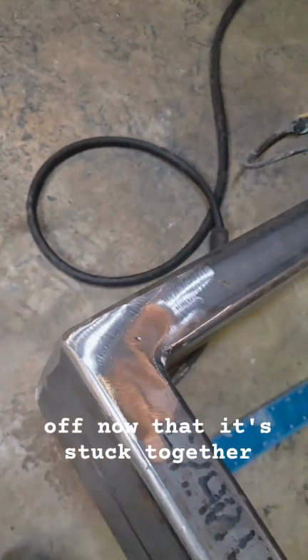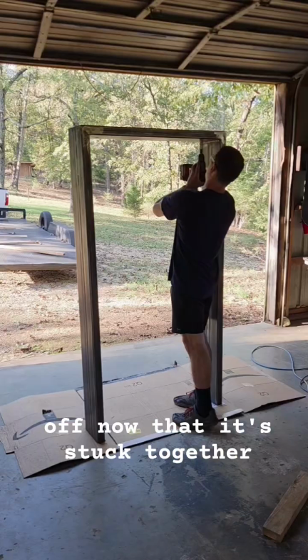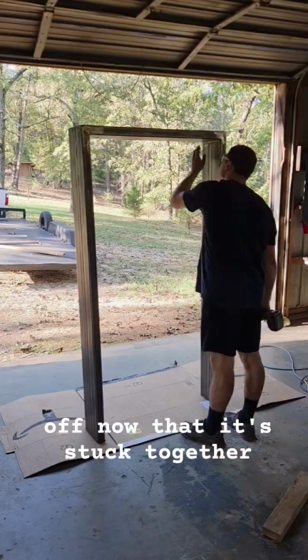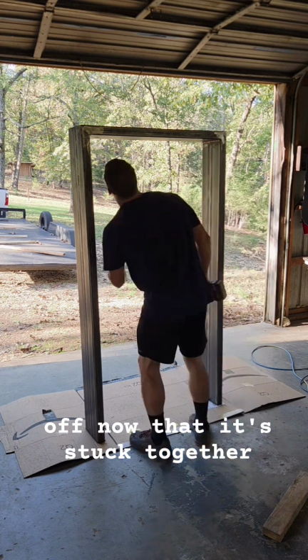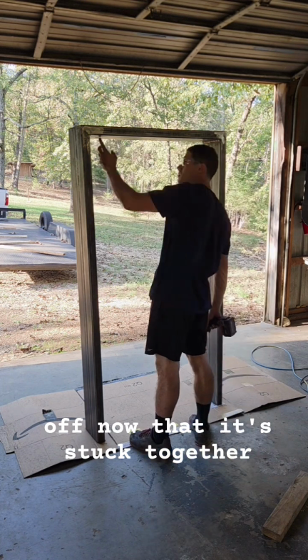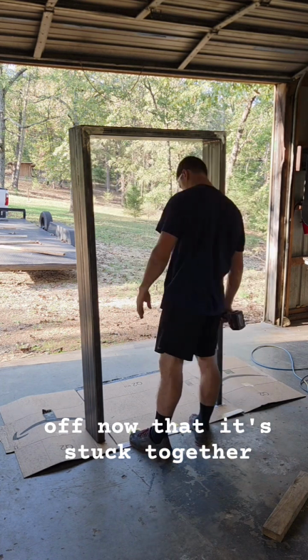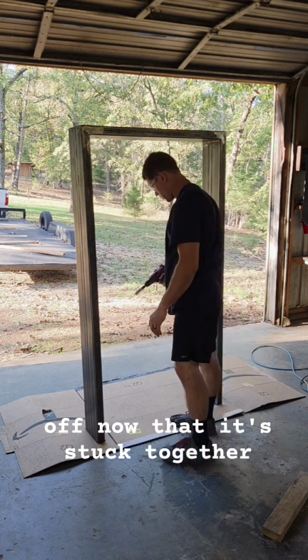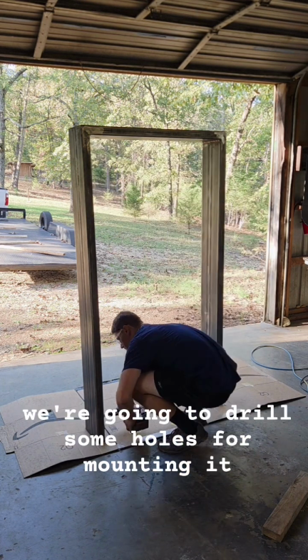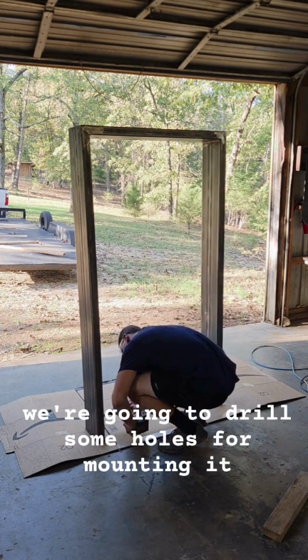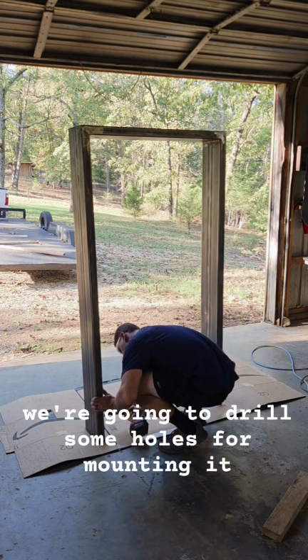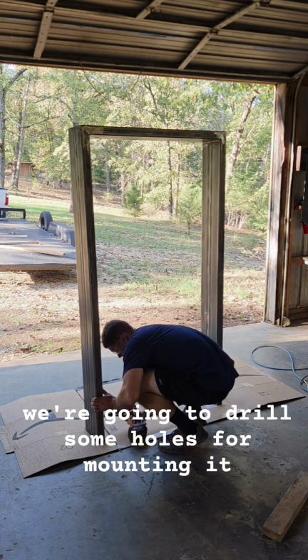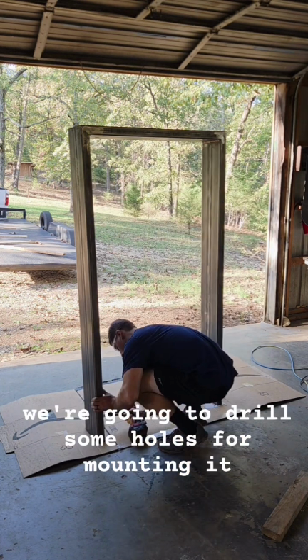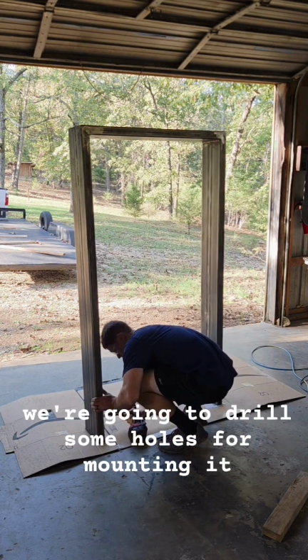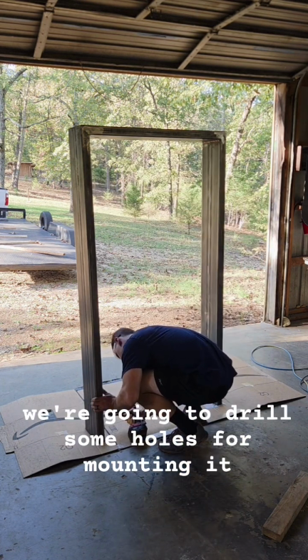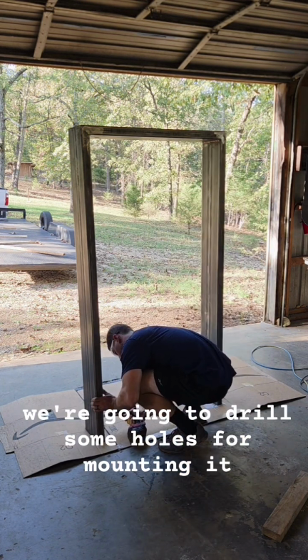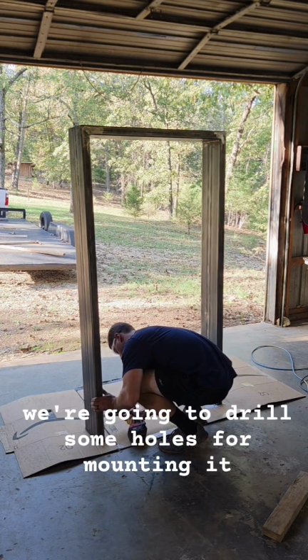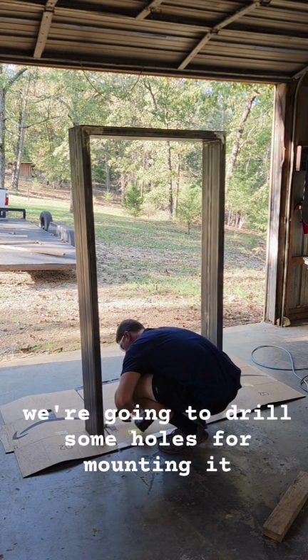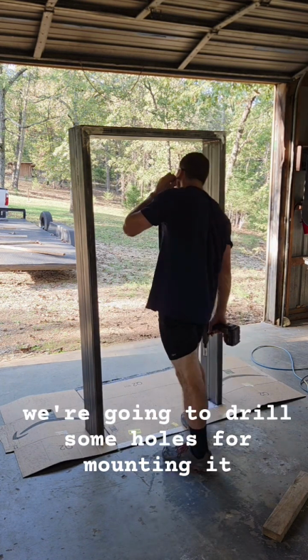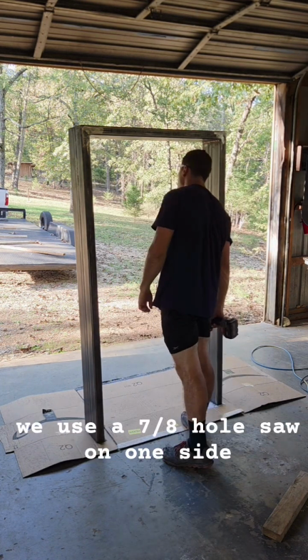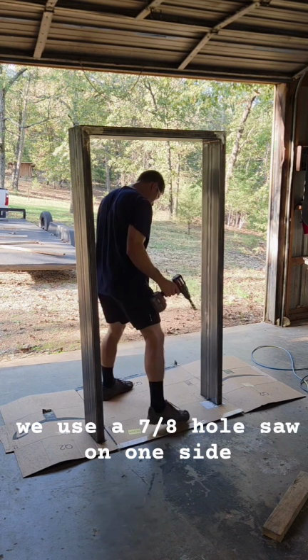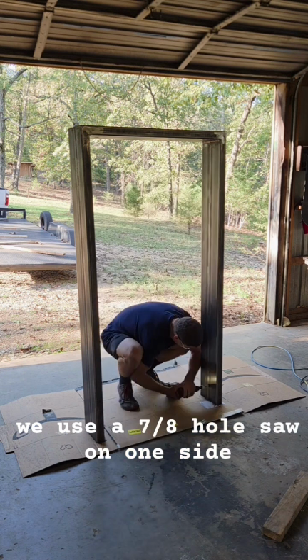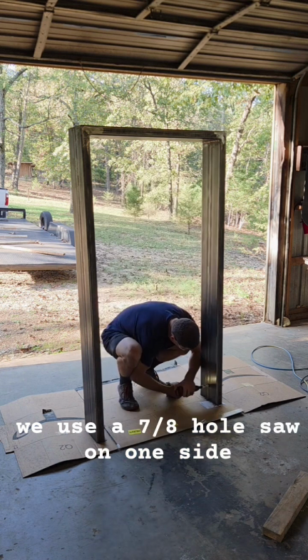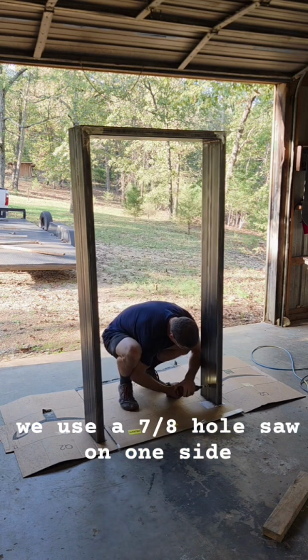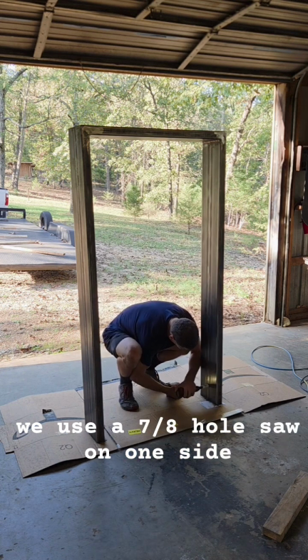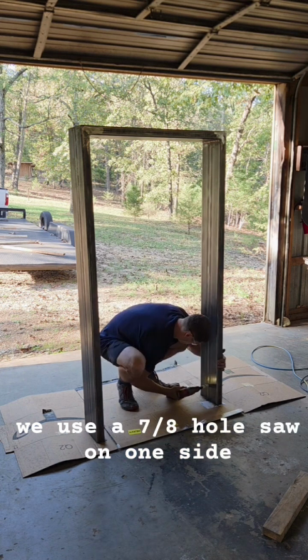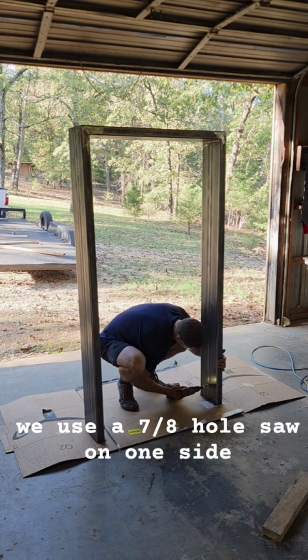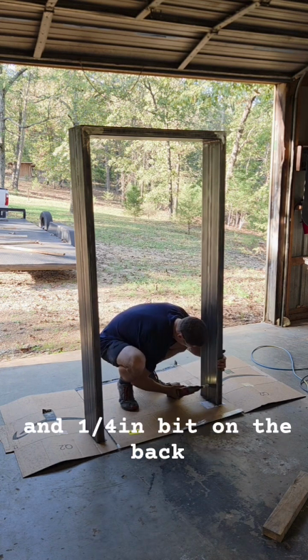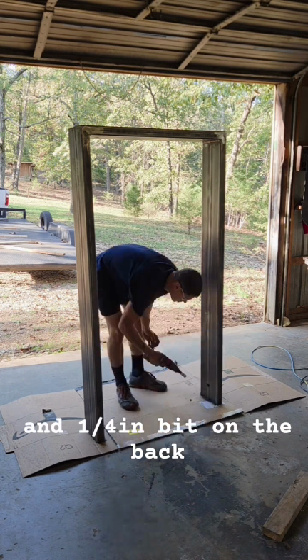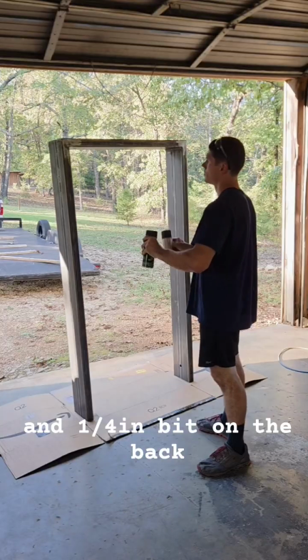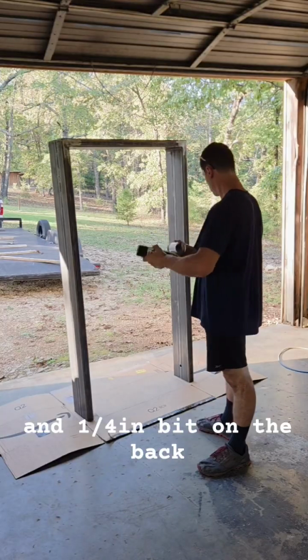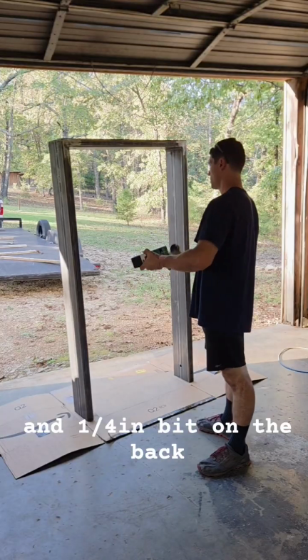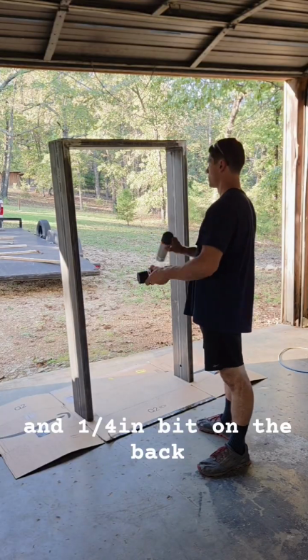Now that it's stuck together, we're going to drill some holes for mounting it. We used a 7/8 hole saw on one side and a quarter inch bit on the back.